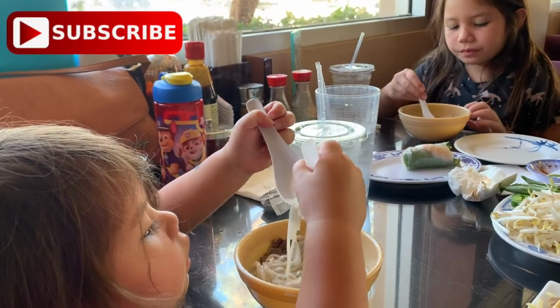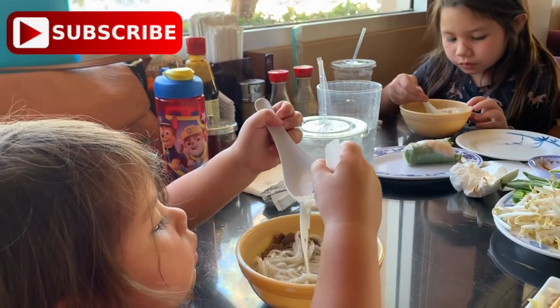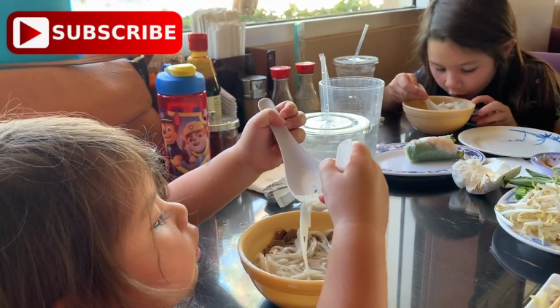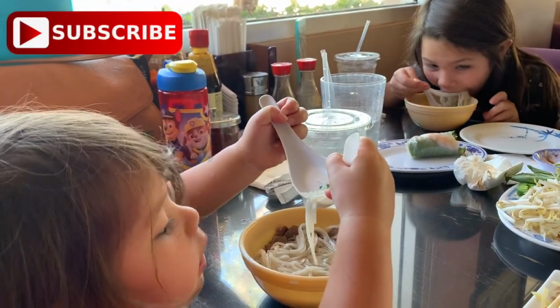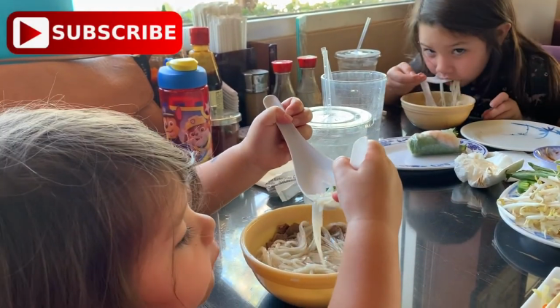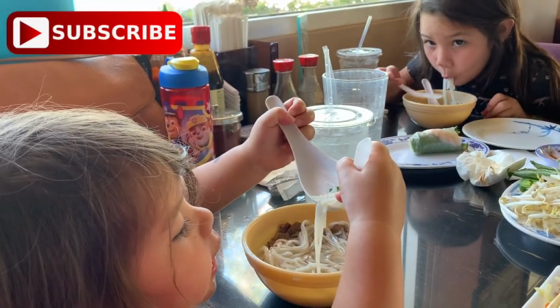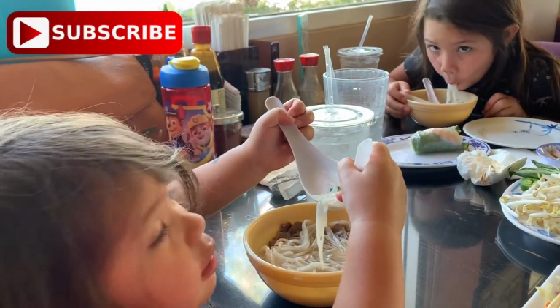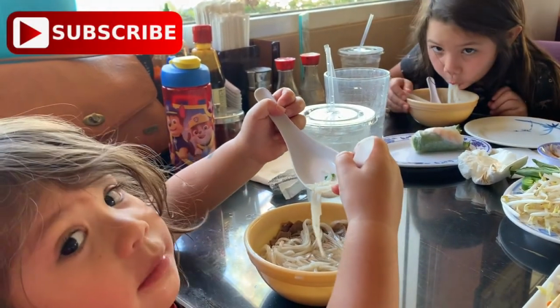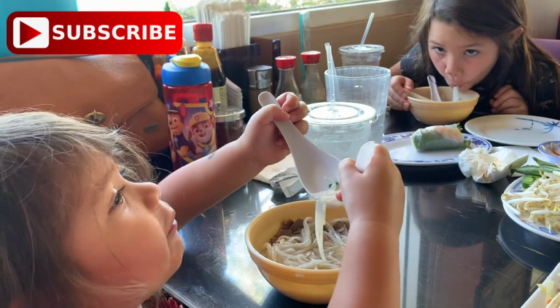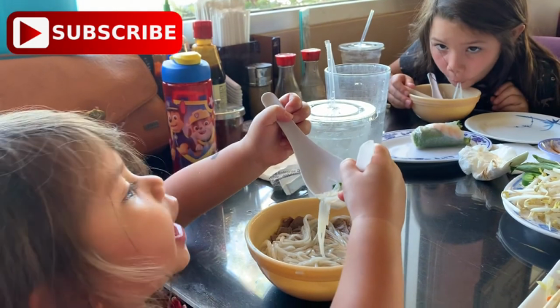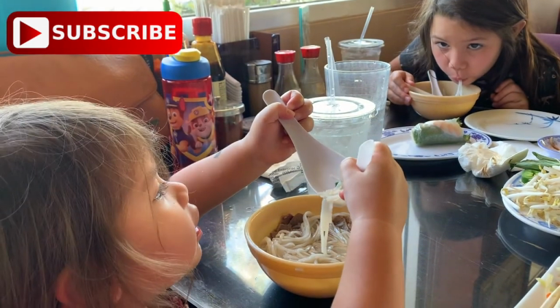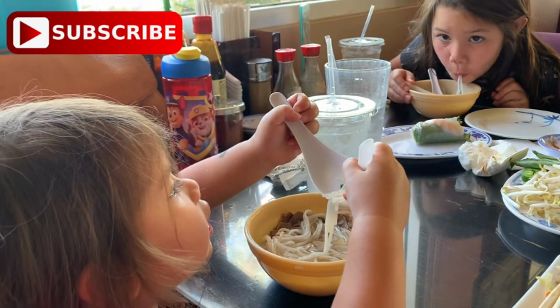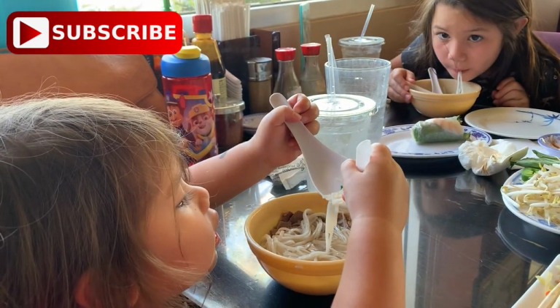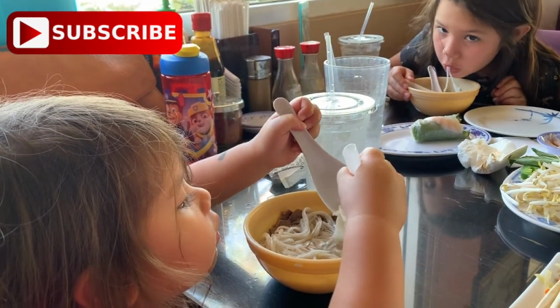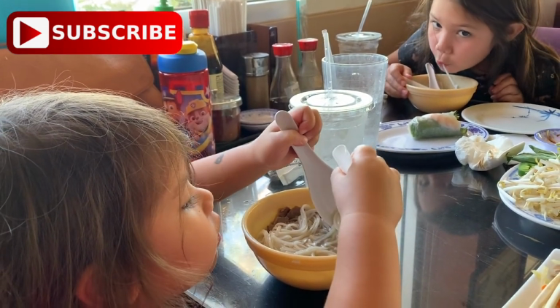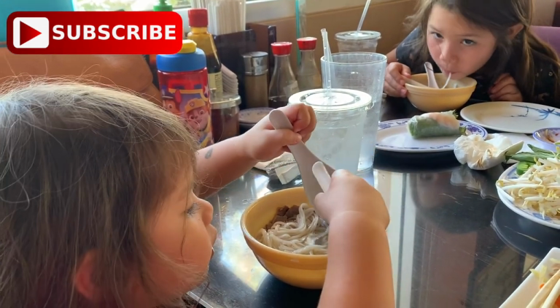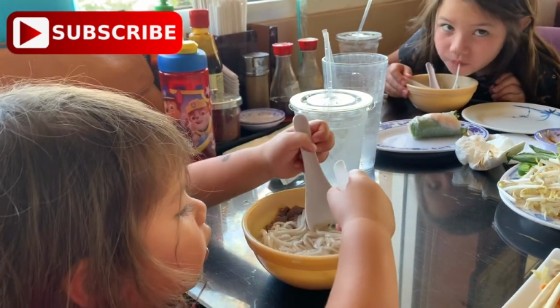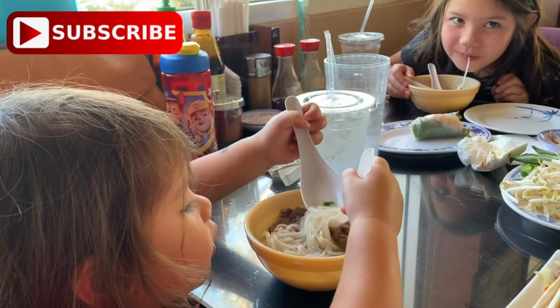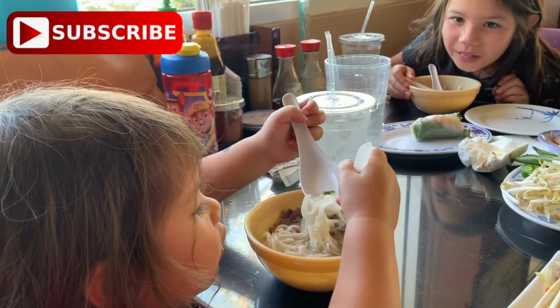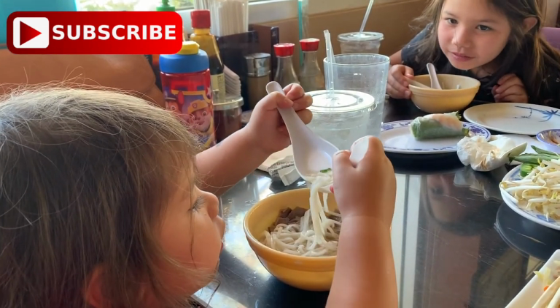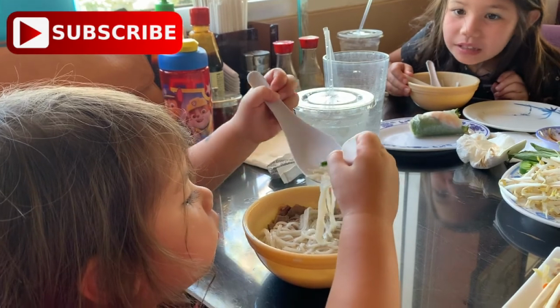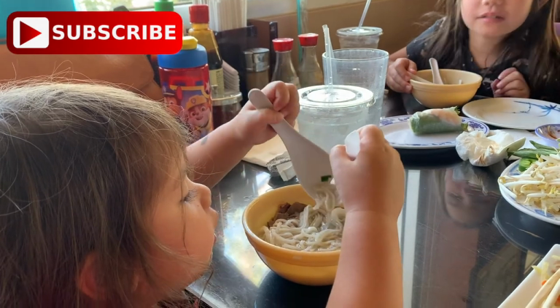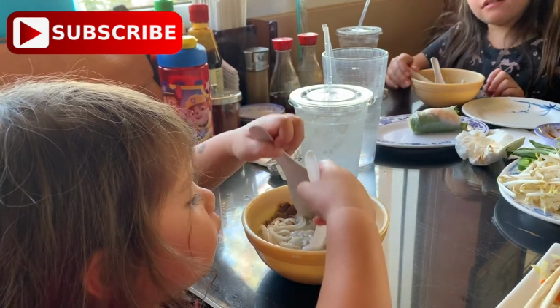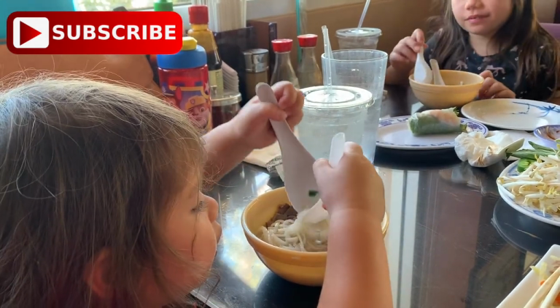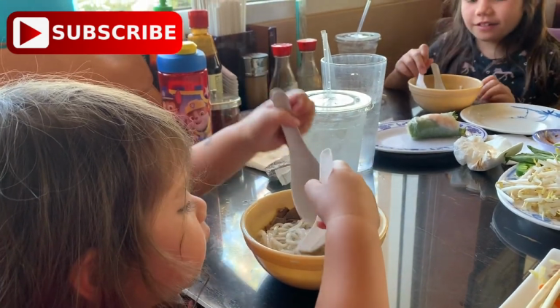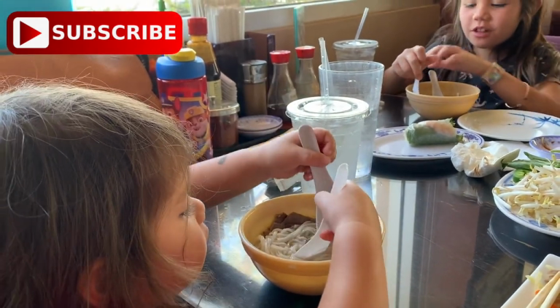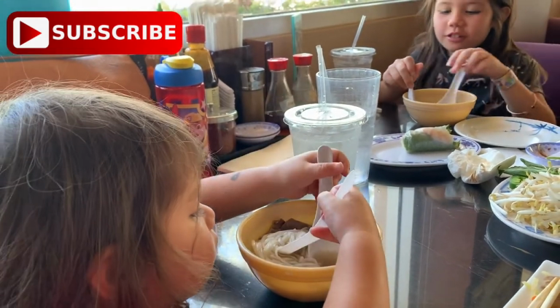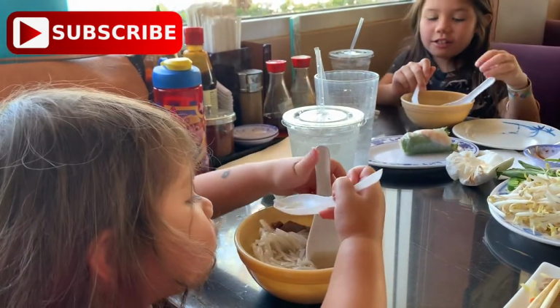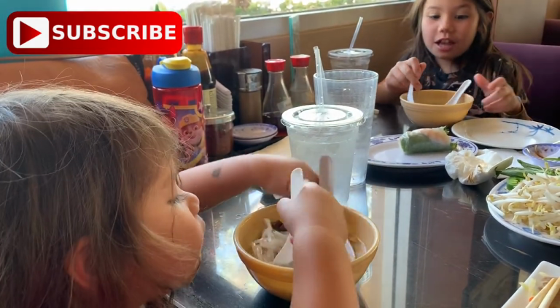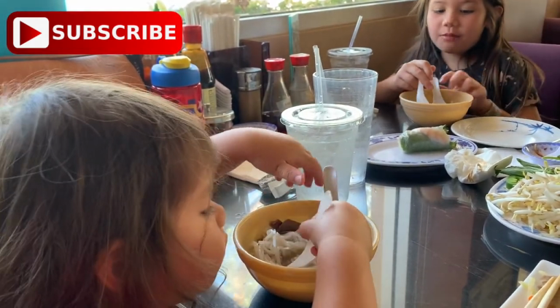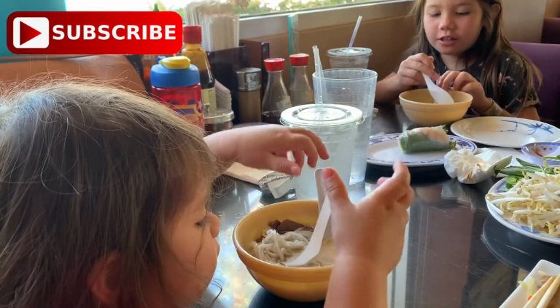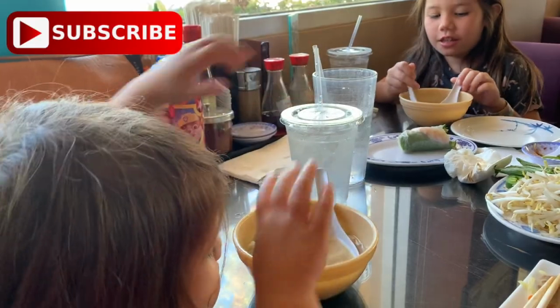I hope you all enjoyed this food video. If you like this kind of content, don't forget to like this video, comment down below, and subscribe to our channel. Have a beautiful day! Mahalo!